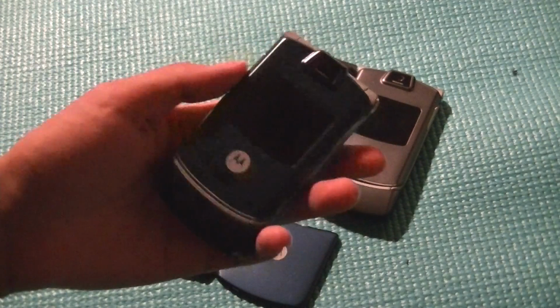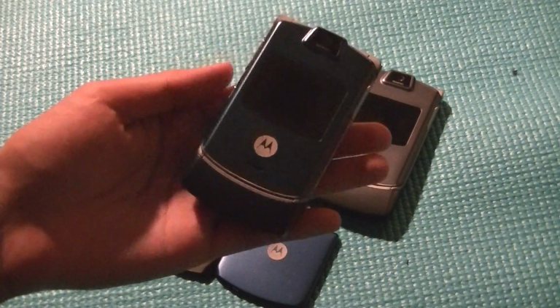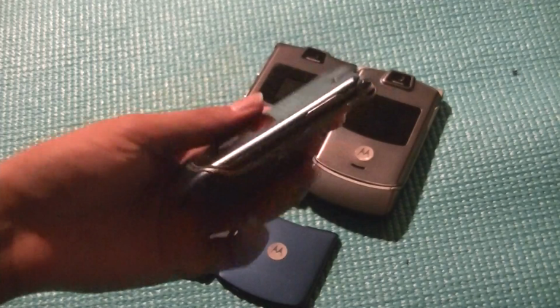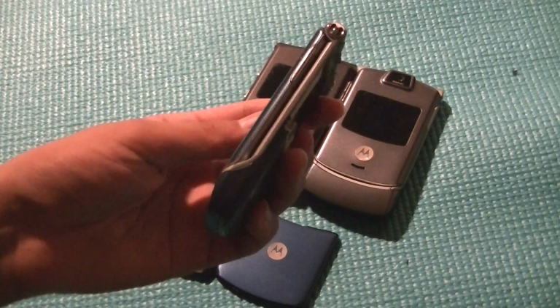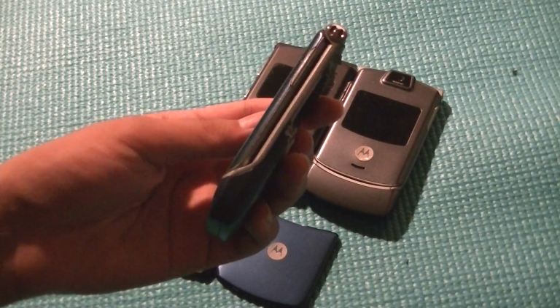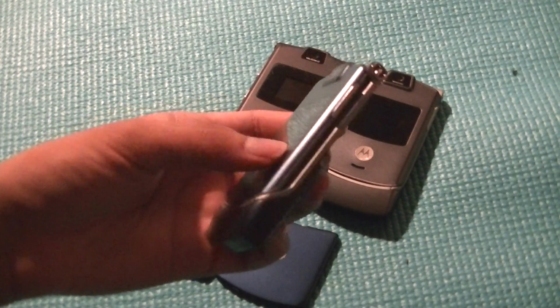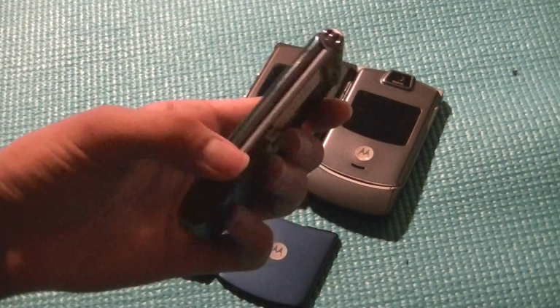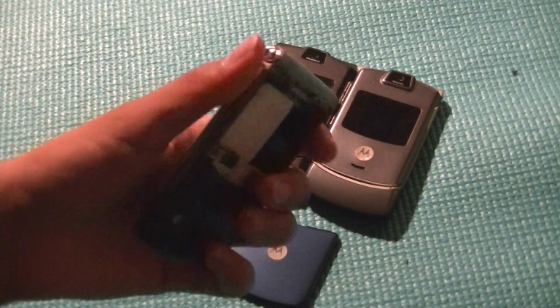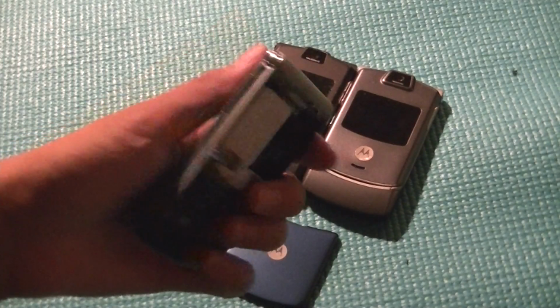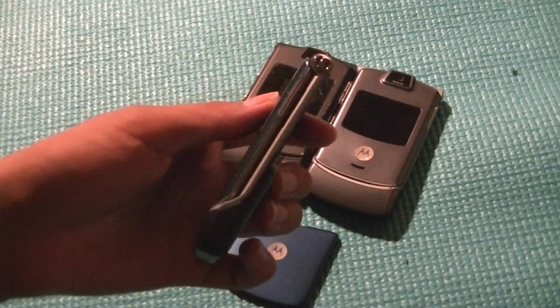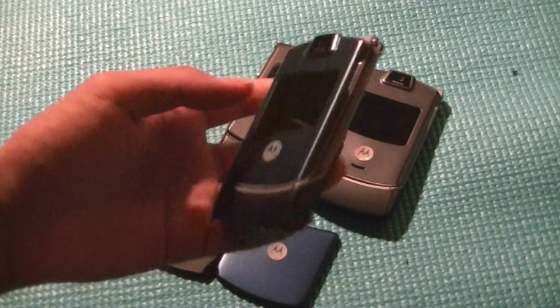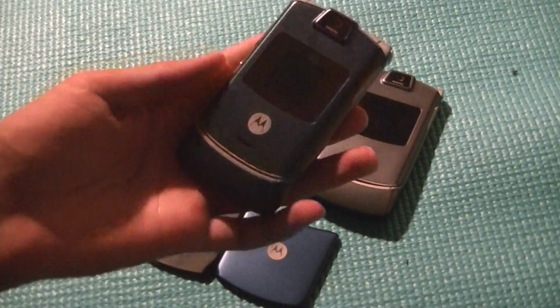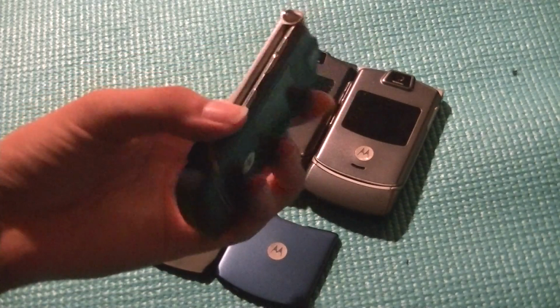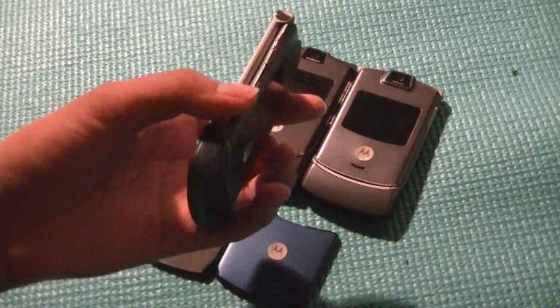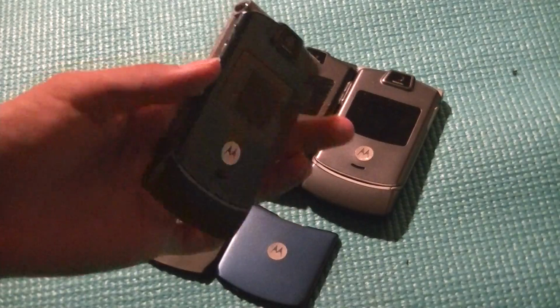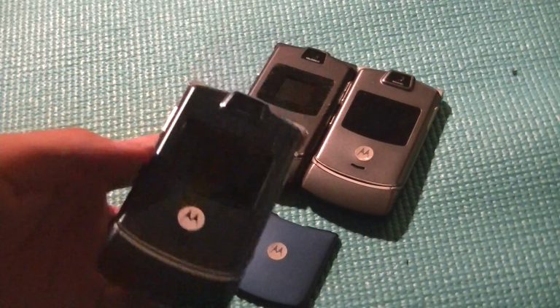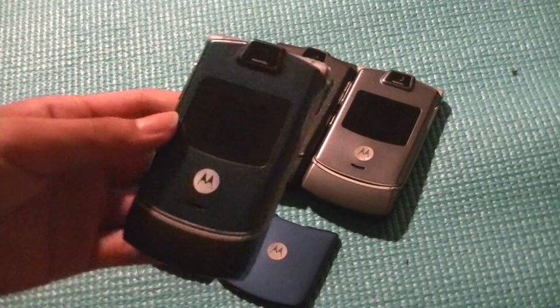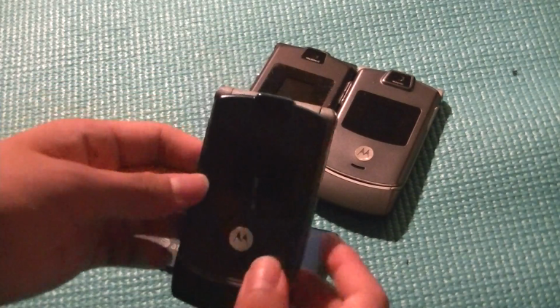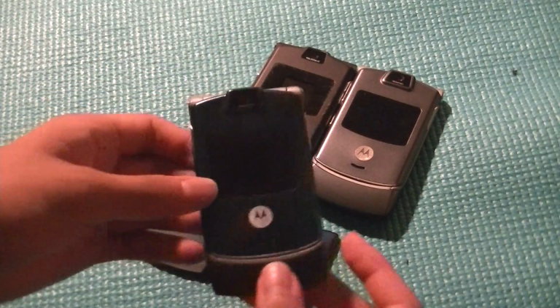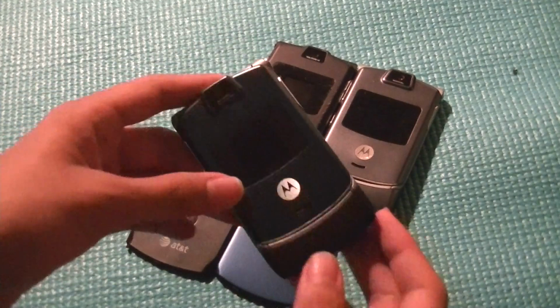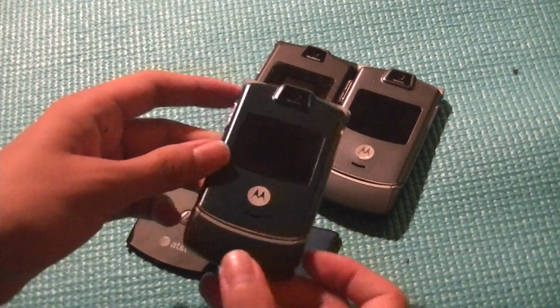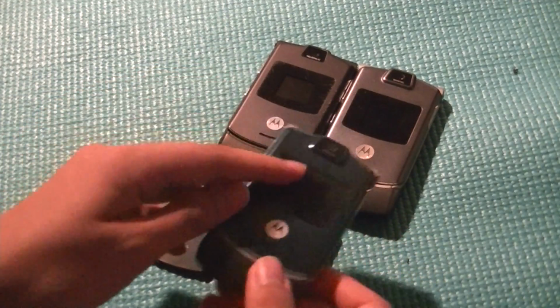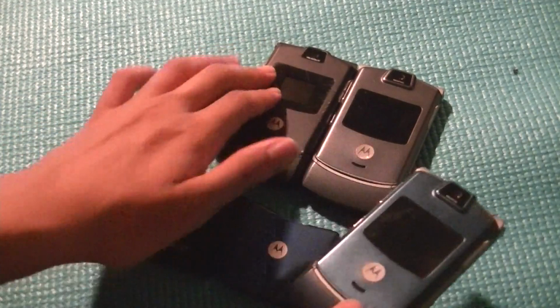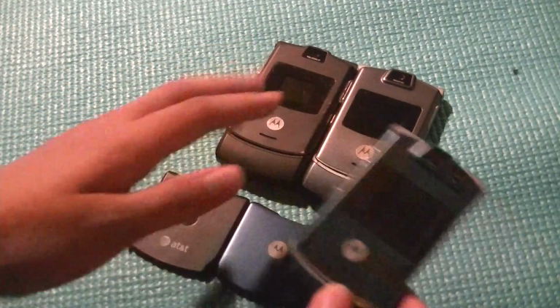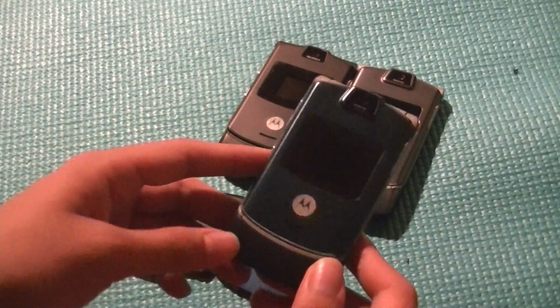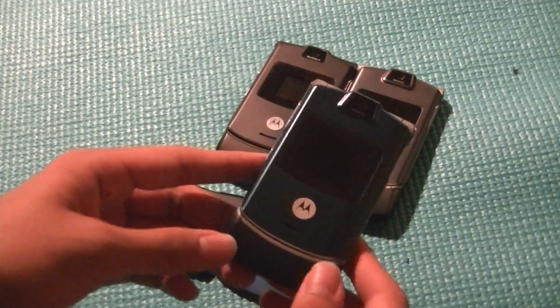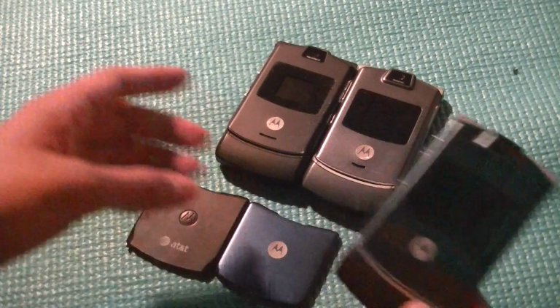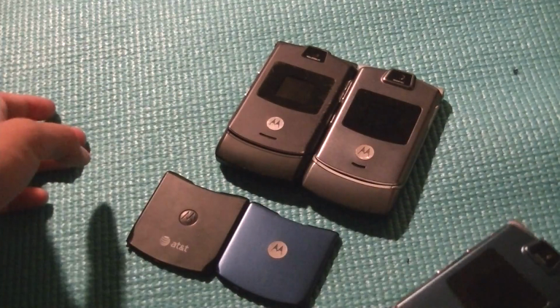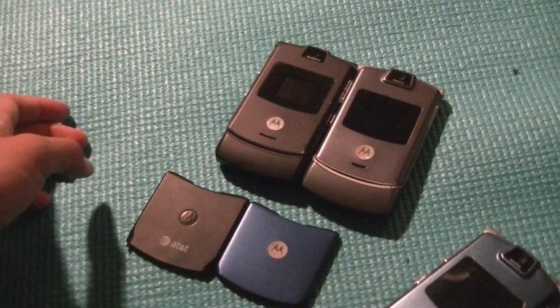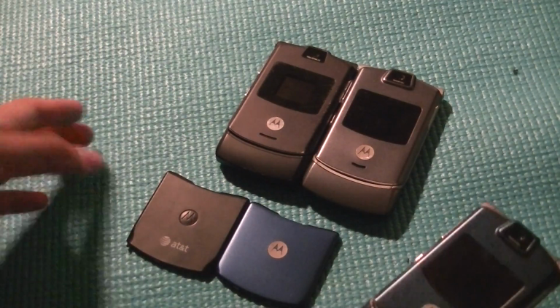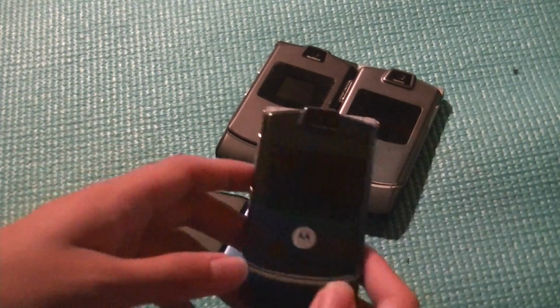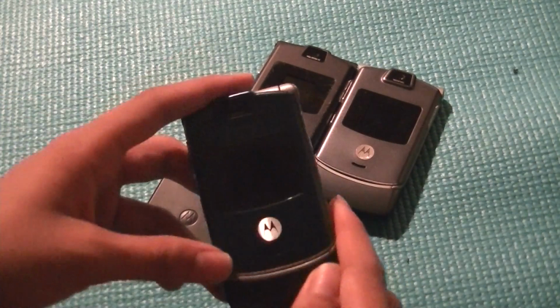The Razr has that really slim, razor-slim profile that is the inspiration for the name itself. It came in a variety of different colors, including blue, black, and gray, and it came on multiple carriers such as AT&T, T-Mobile, and of course unlocked.